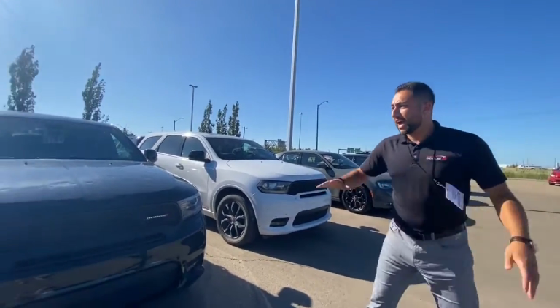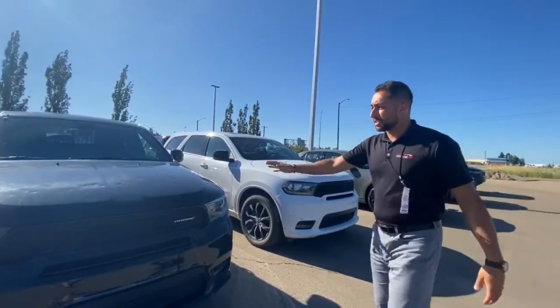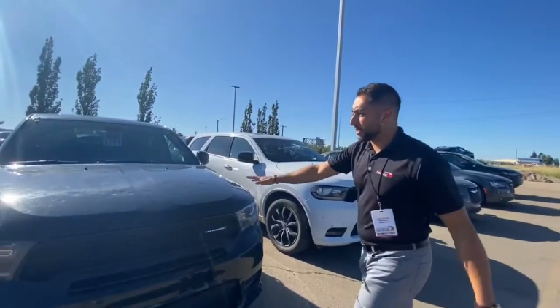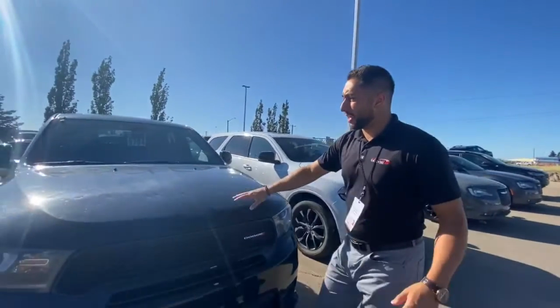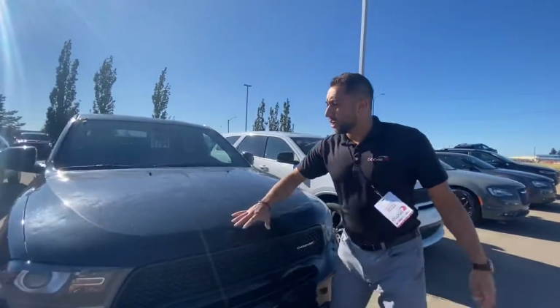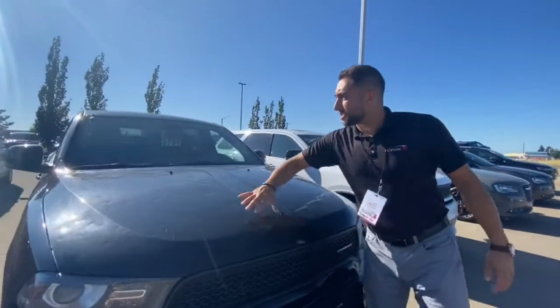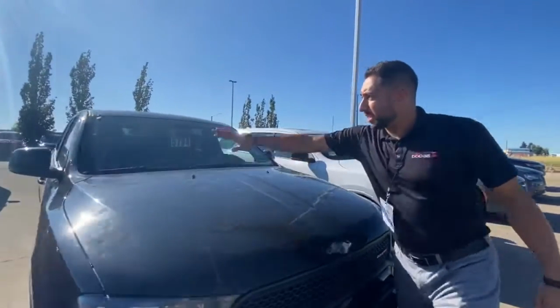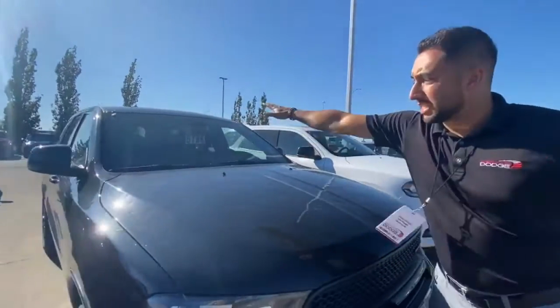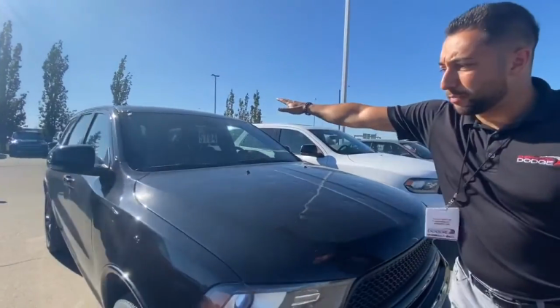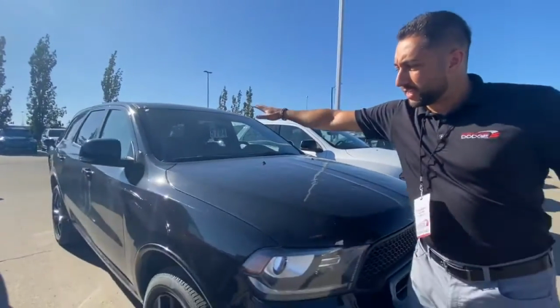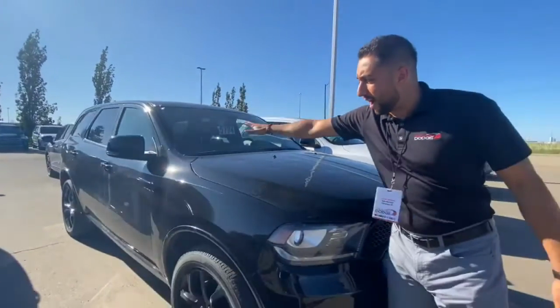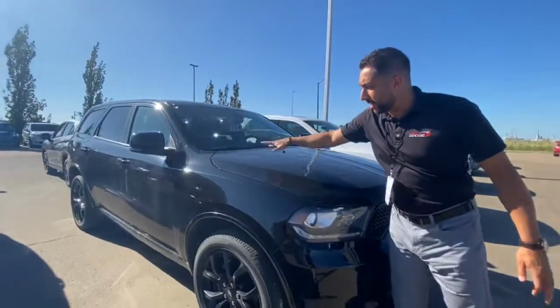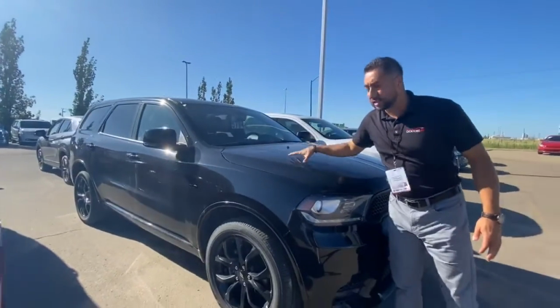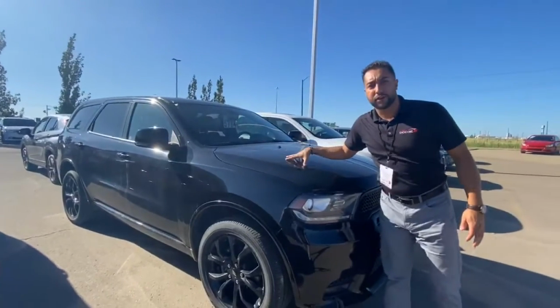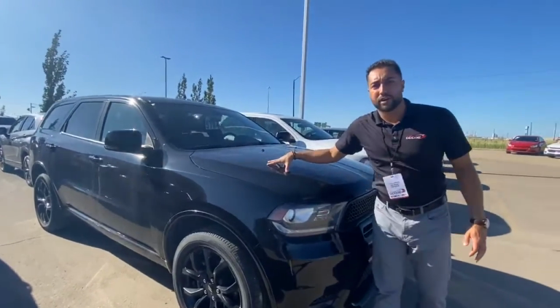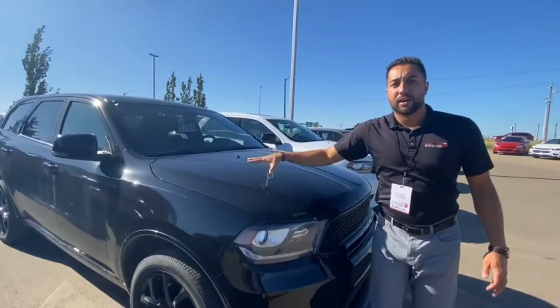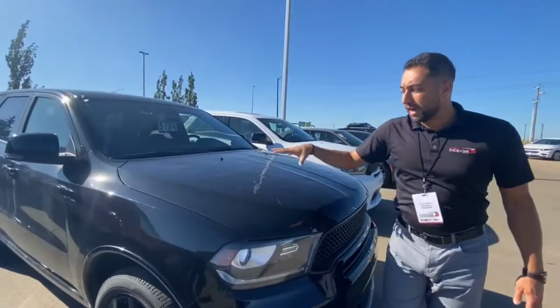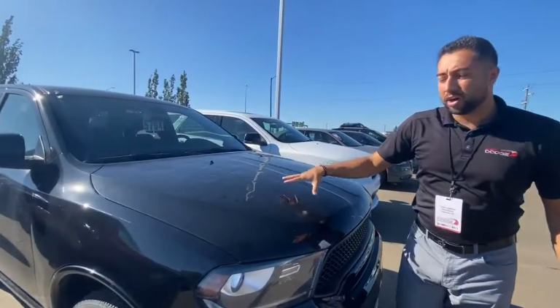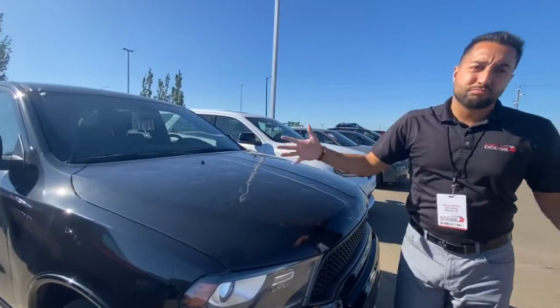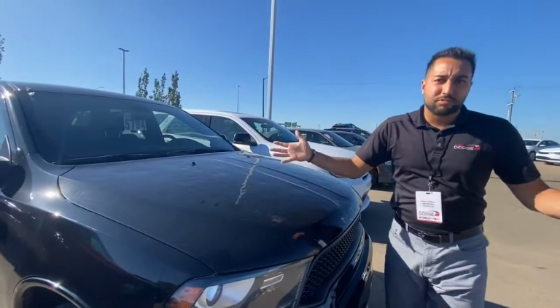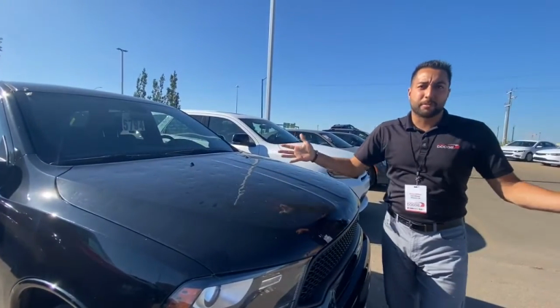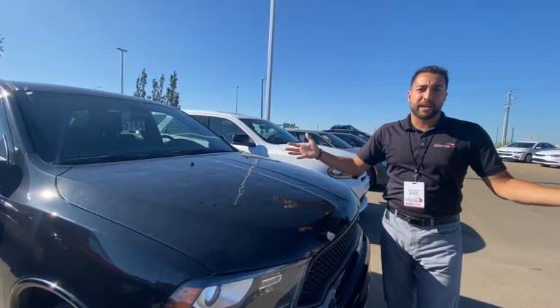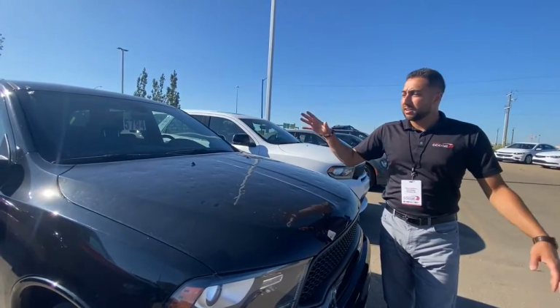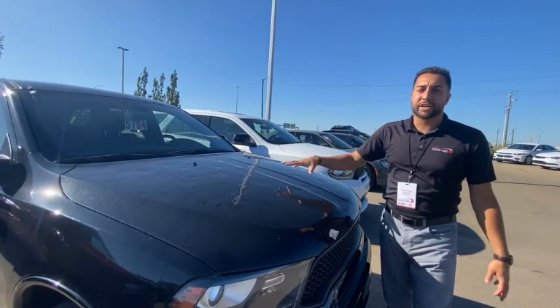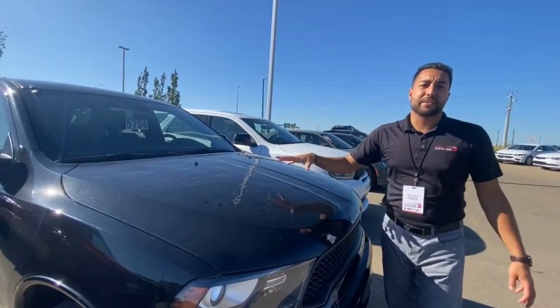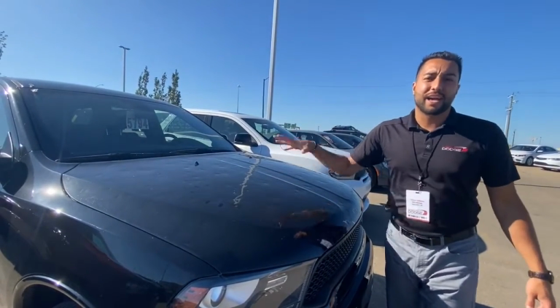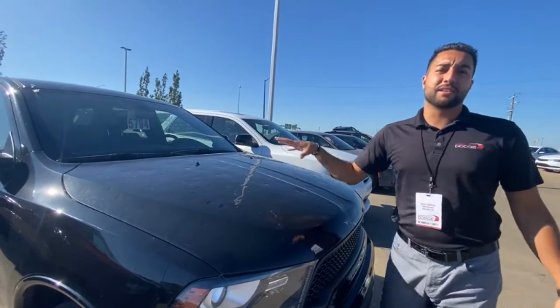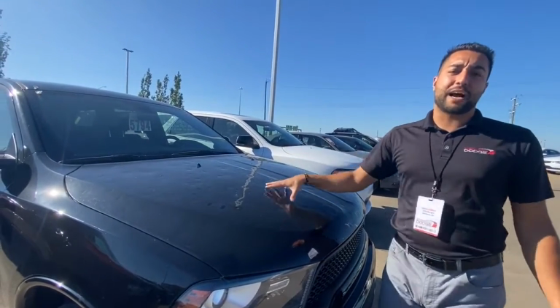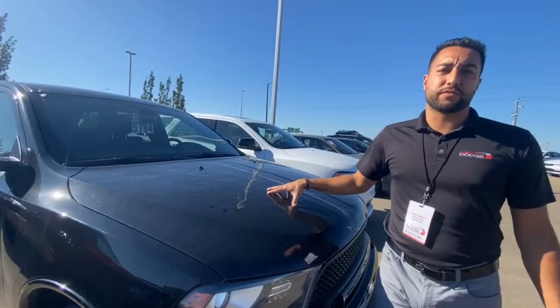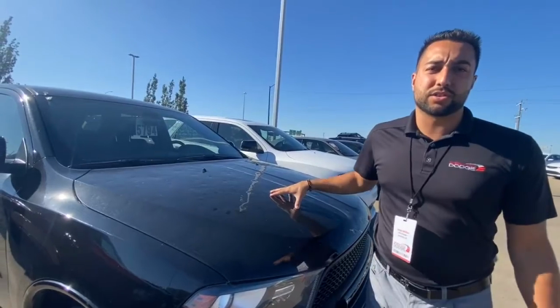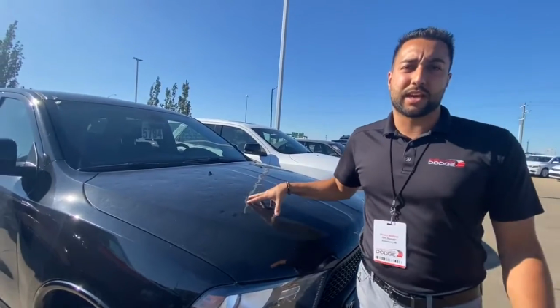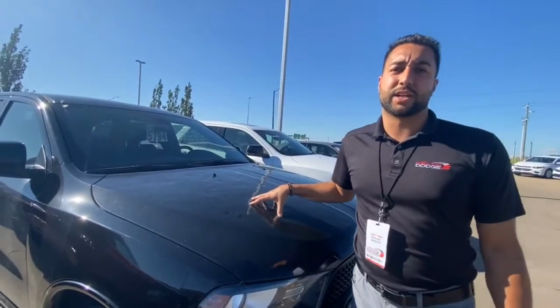As you can see from this one here, essentially the entire body is fine except for the hood. Now a hood — not that much money. You're going to save tens of thousands of dollars on these hail units.